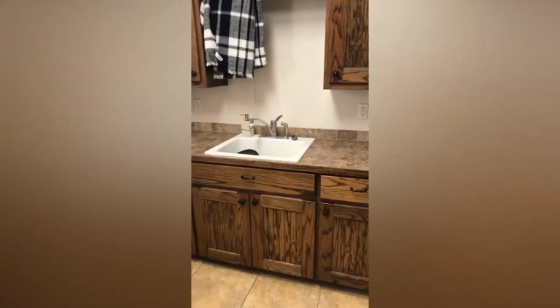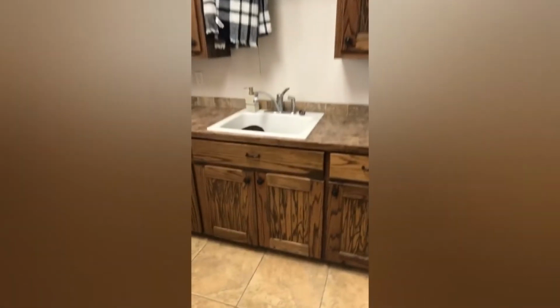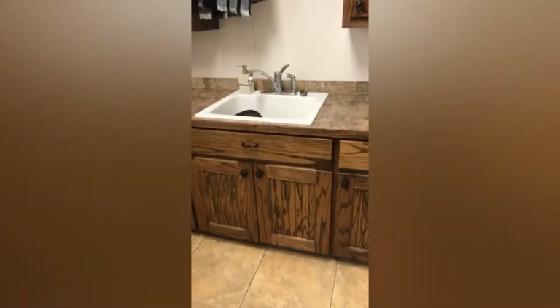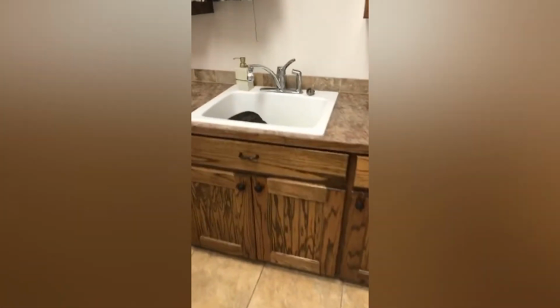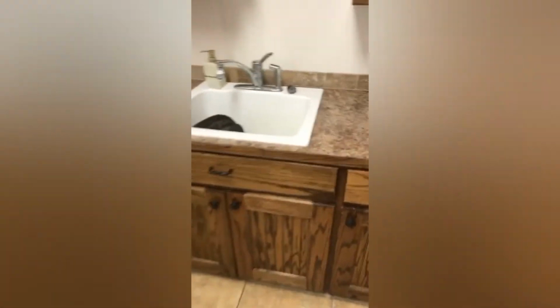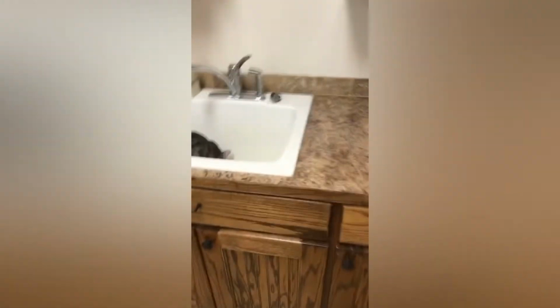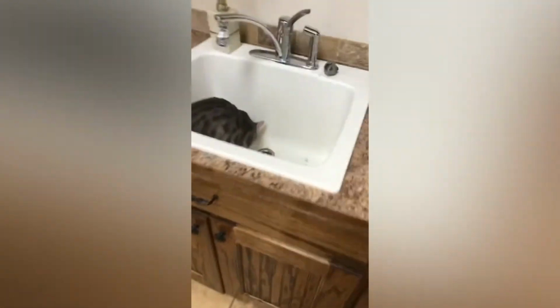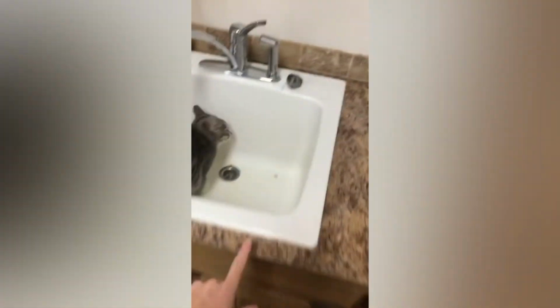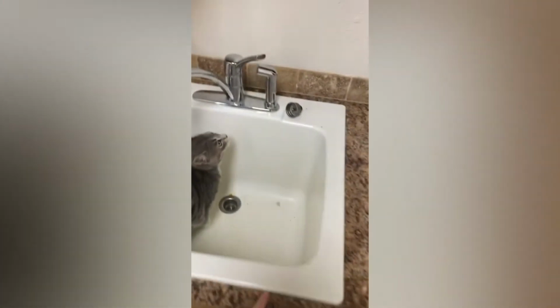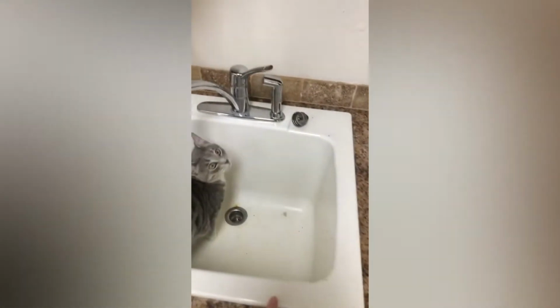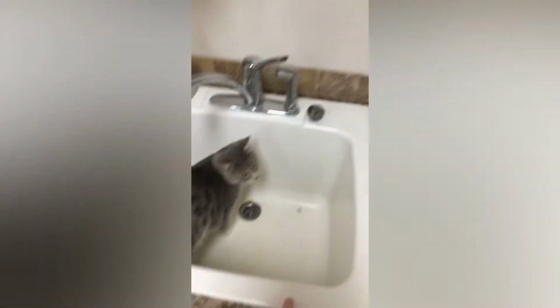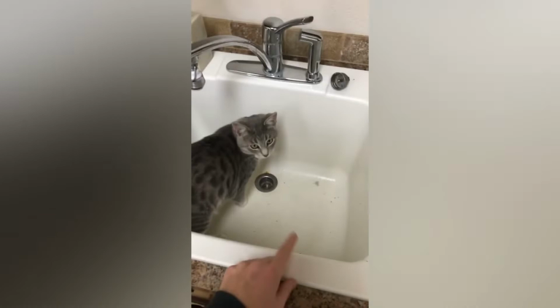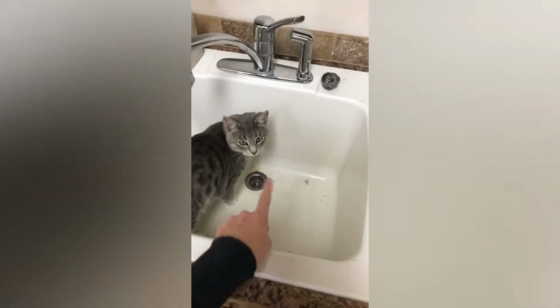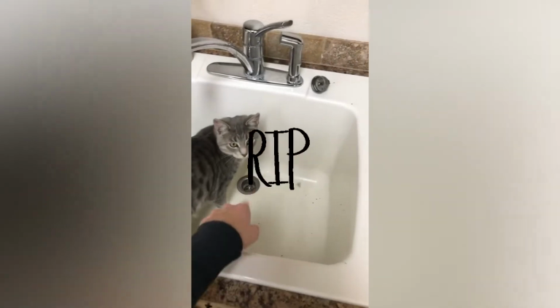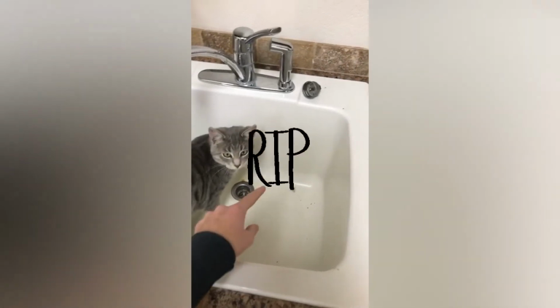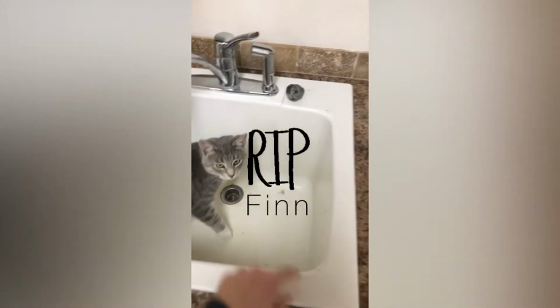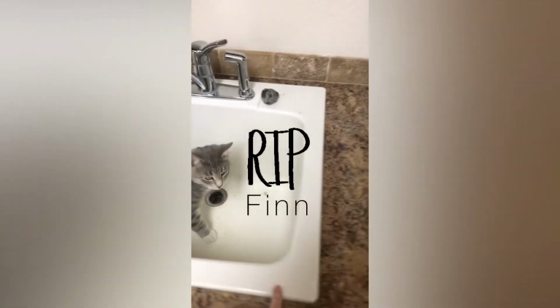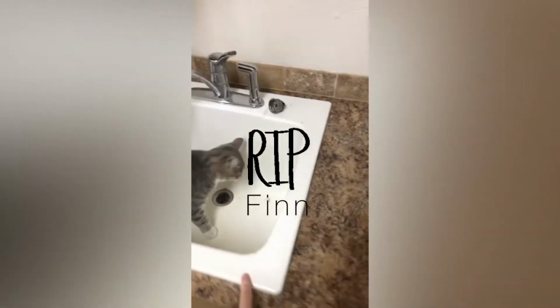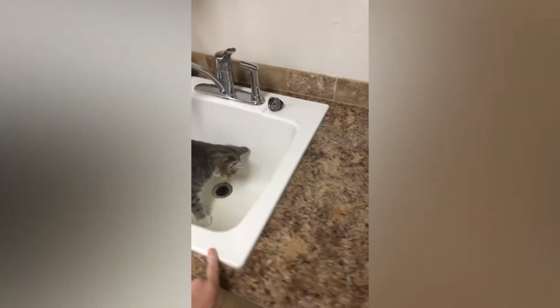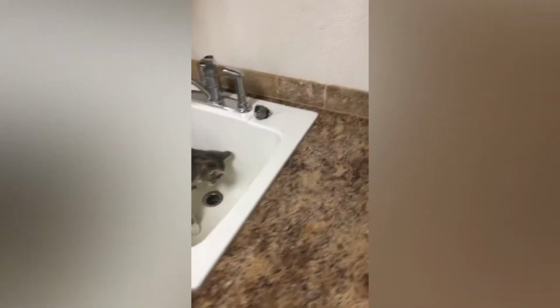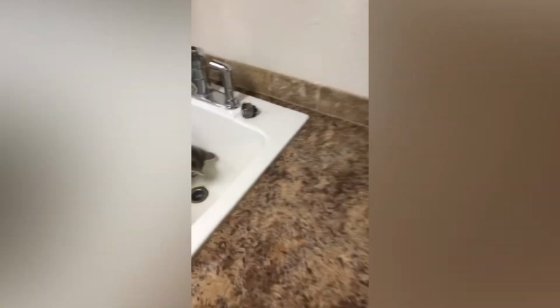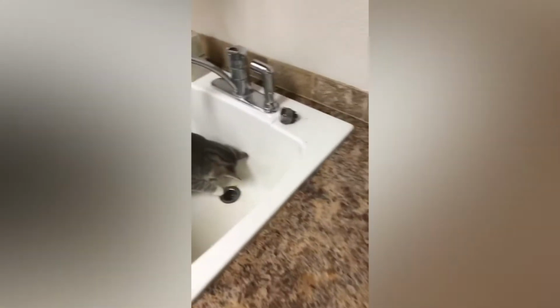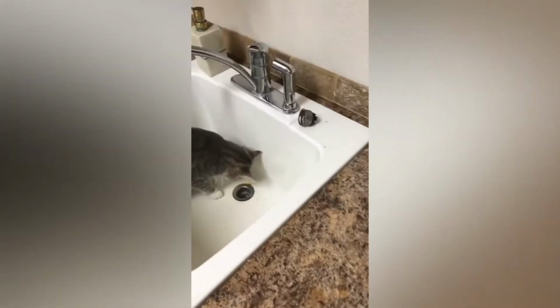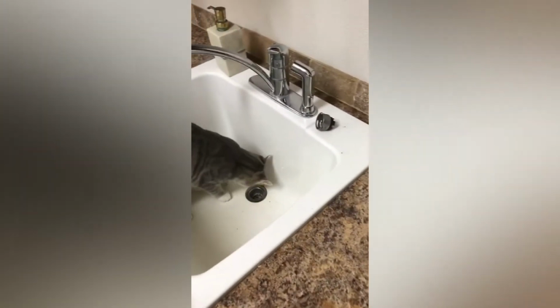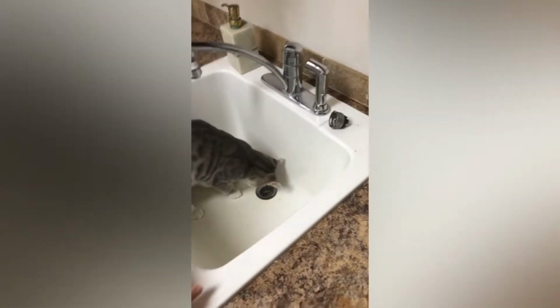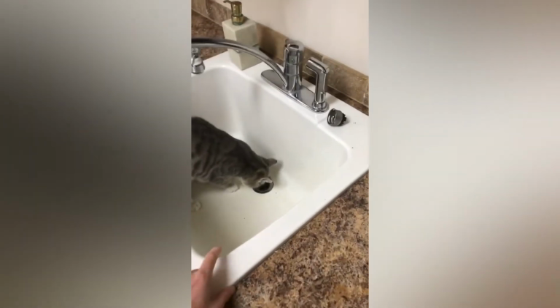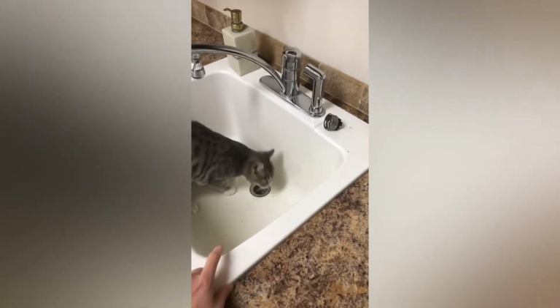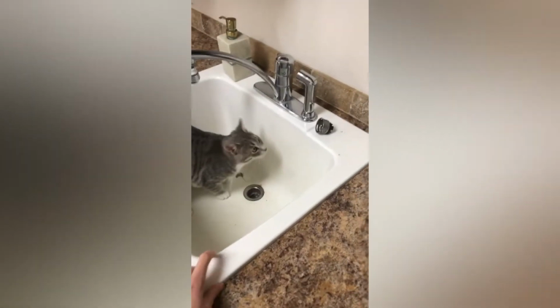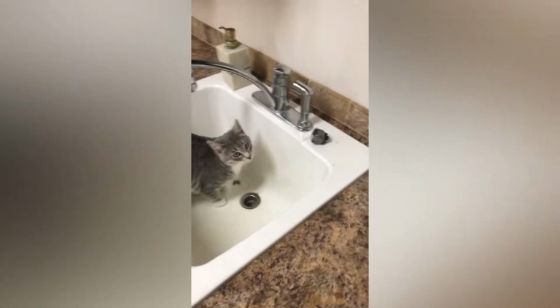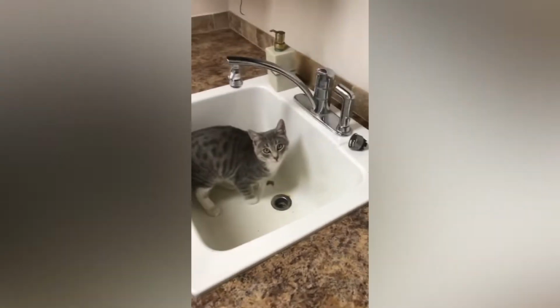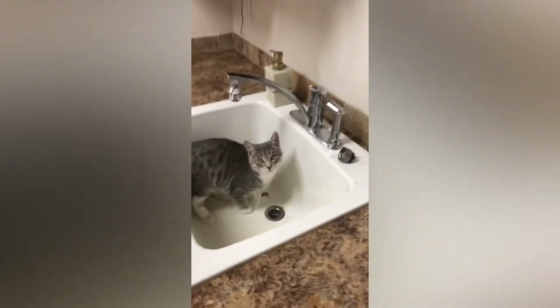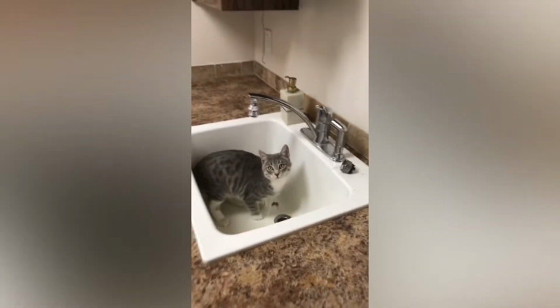We planned to change out the countertops, paint the cabinets — and can we all just take a moment to appreciate Finn. Rest in peace, Finn. That's another story for another day. Super sad. We love and miss him.